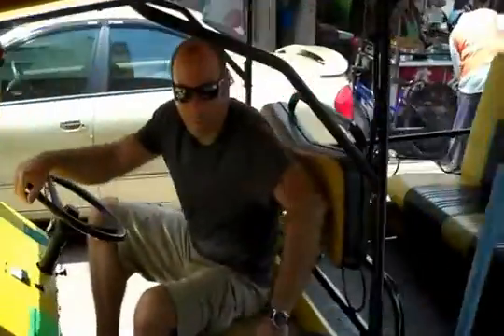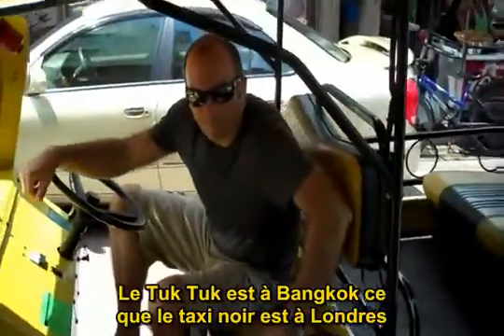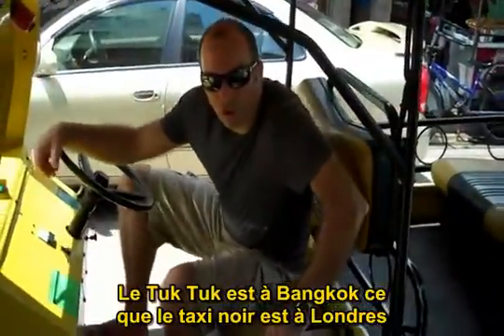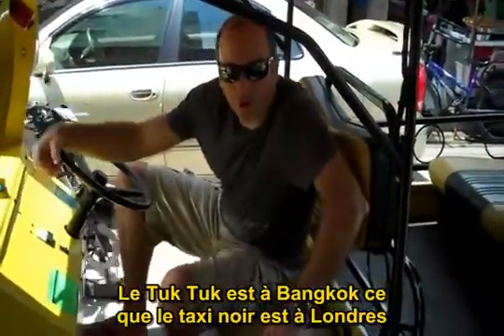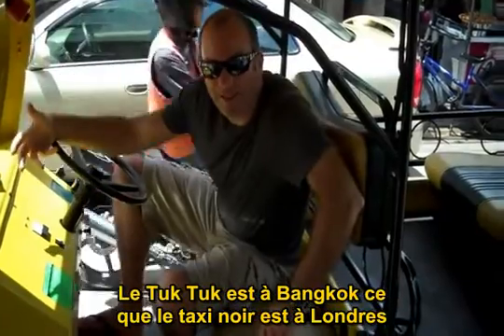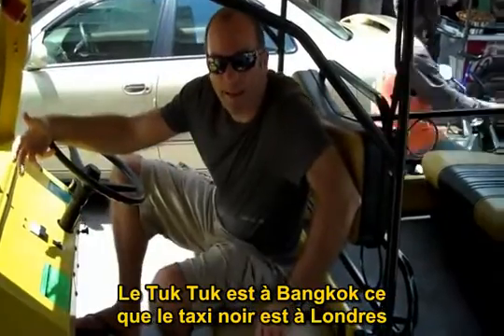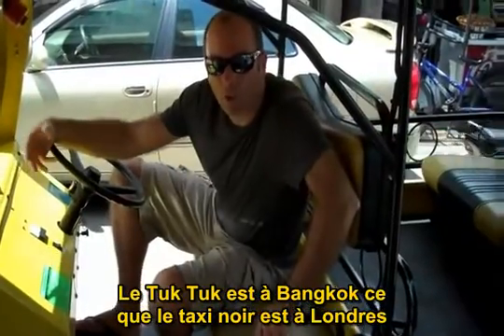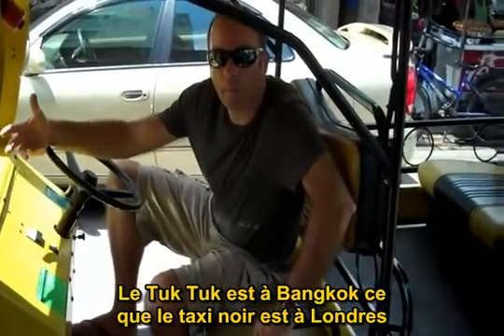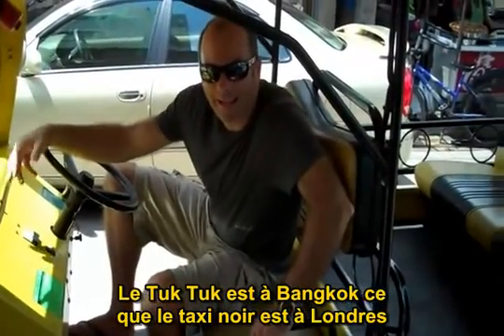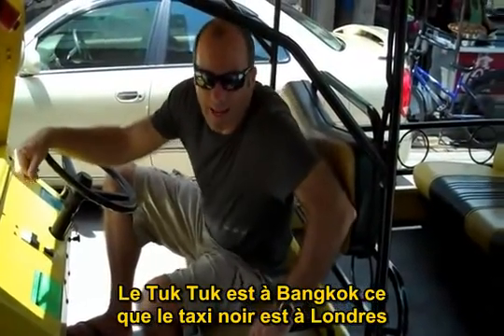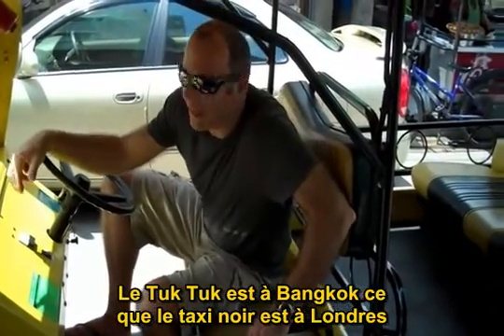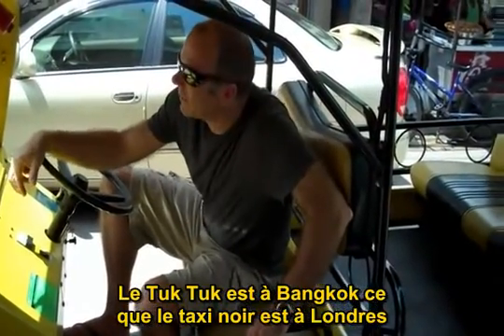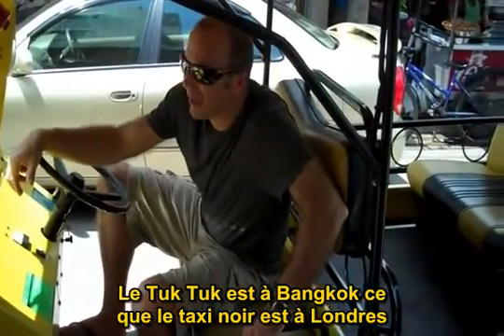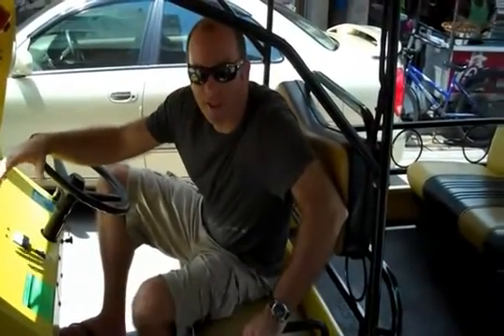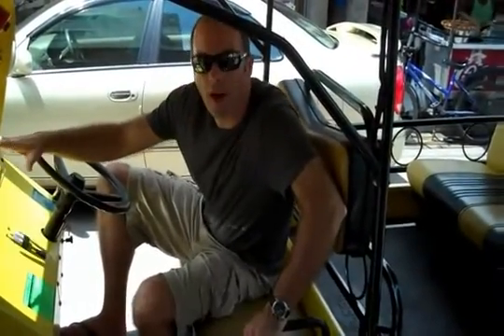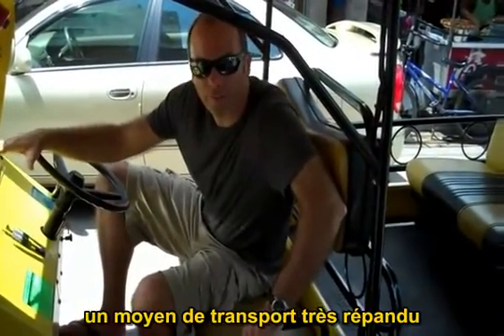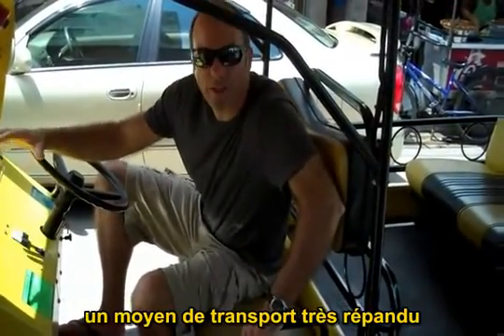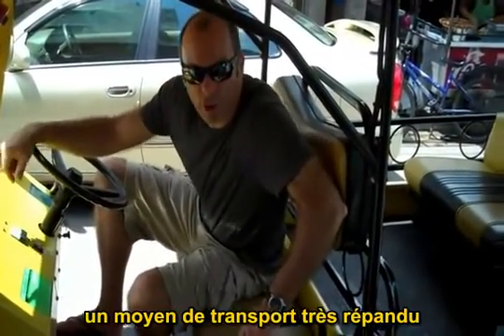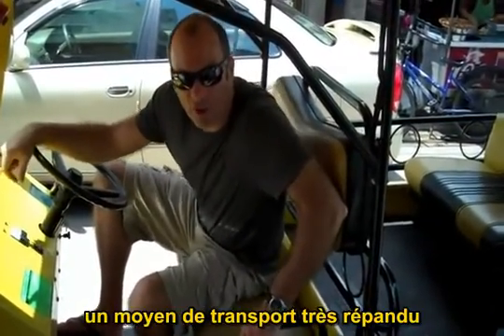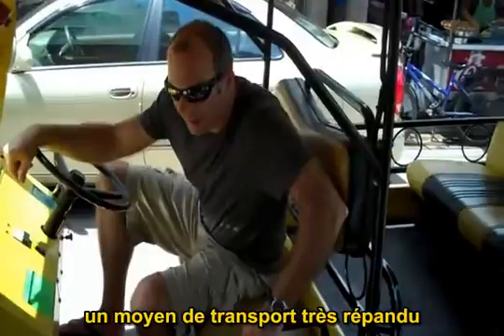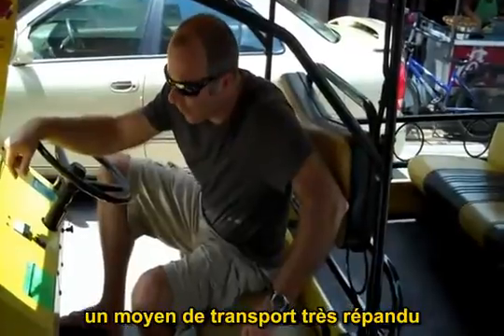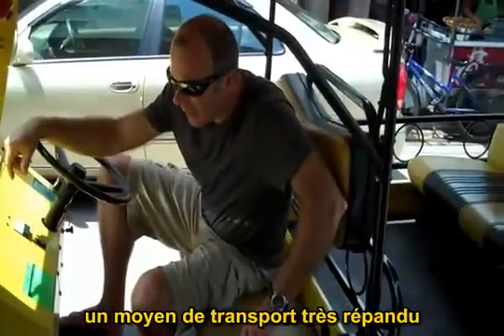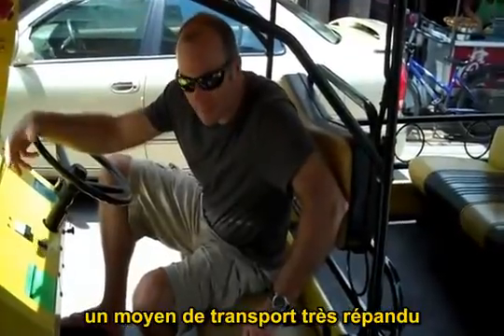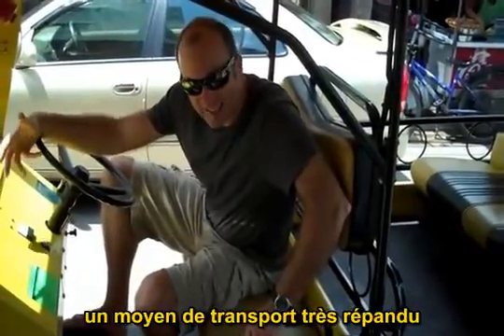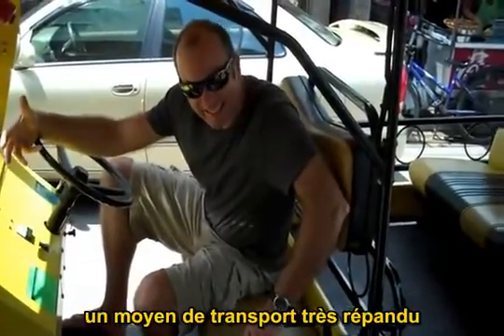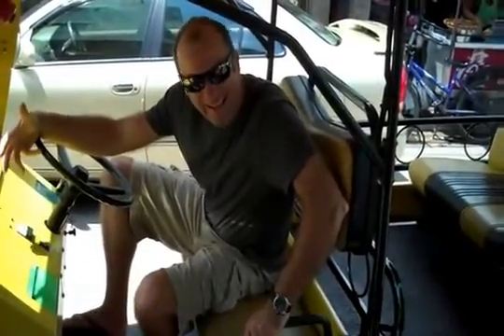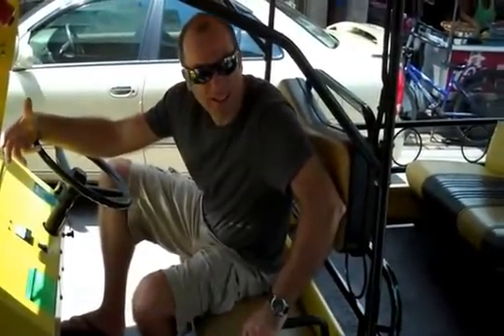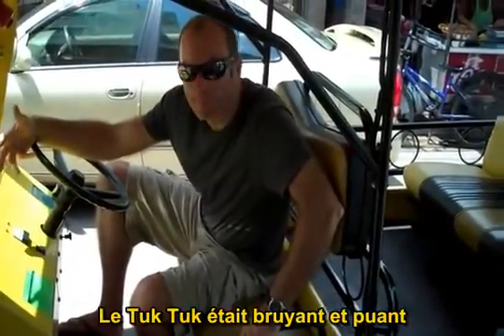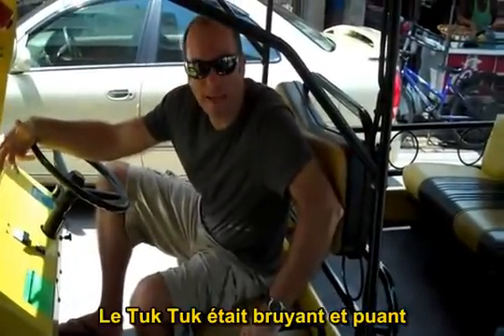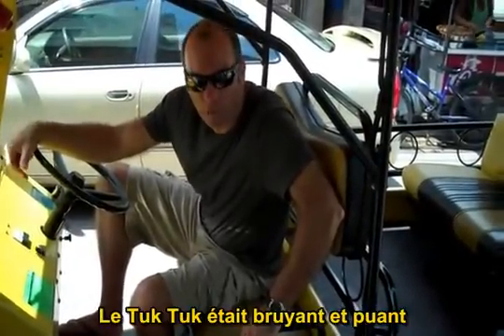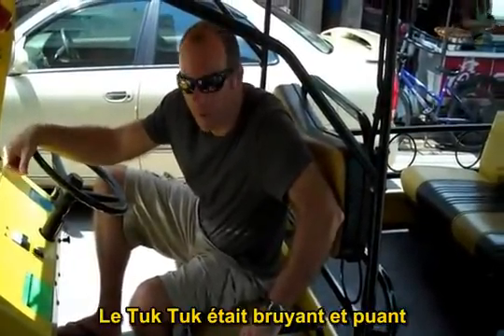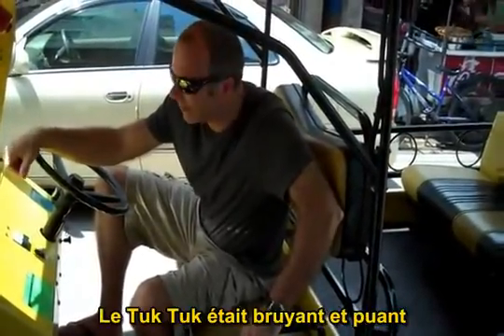The tuk-tuk is to Bangkok what the black cab is to London. It's part of the street furniture, if you like. But they're pretty loud, smelly, horrible things.